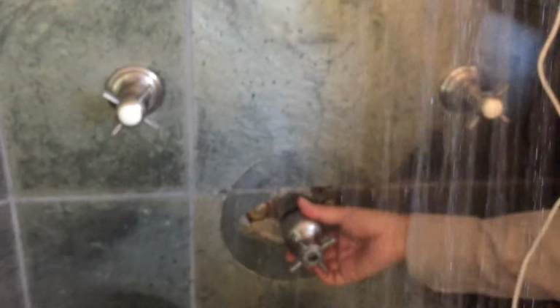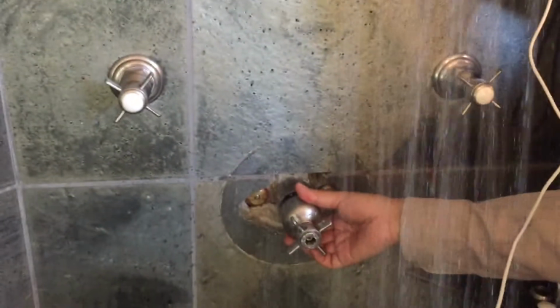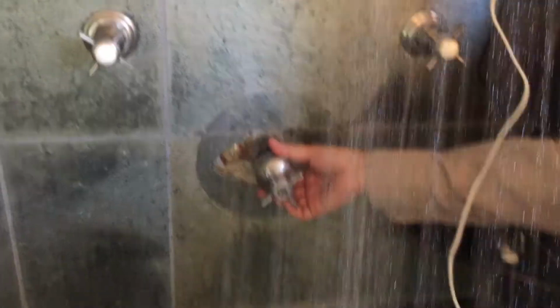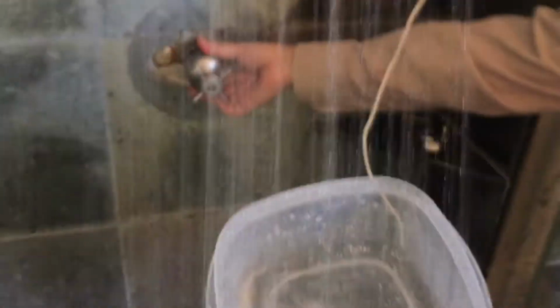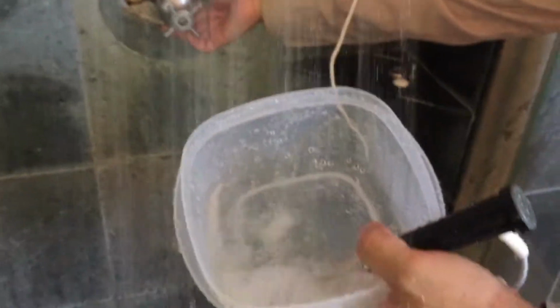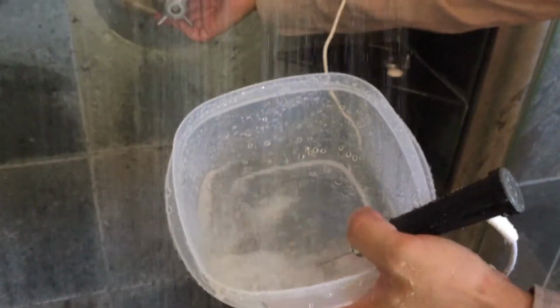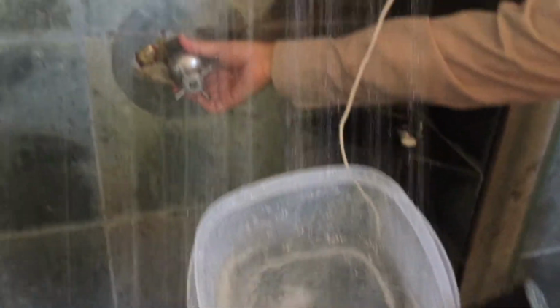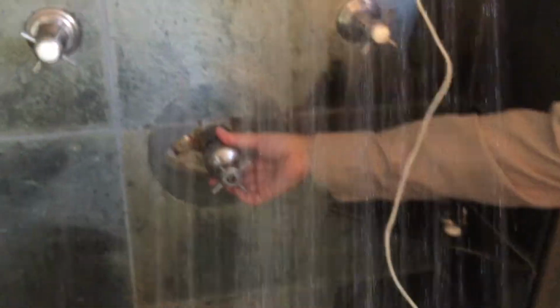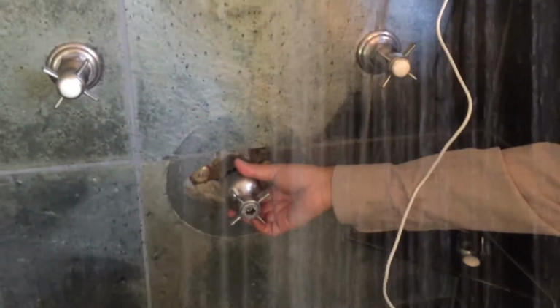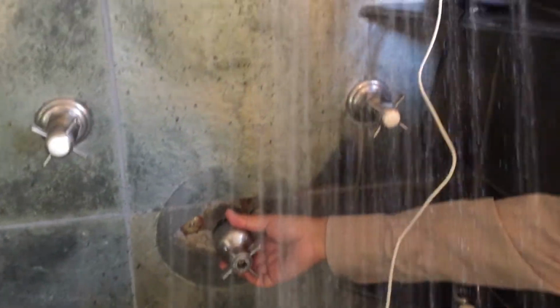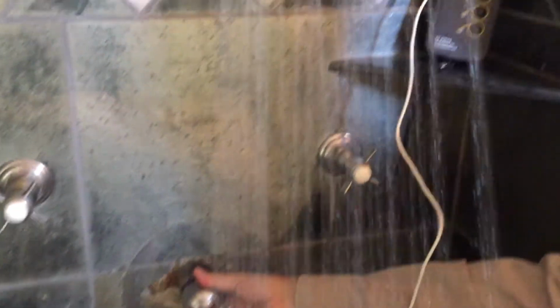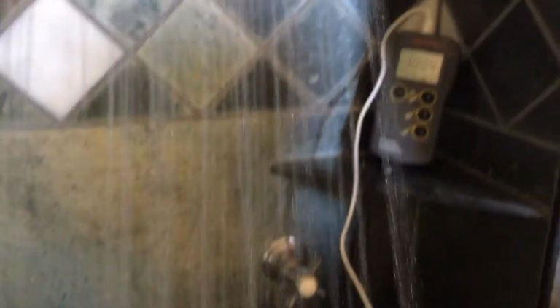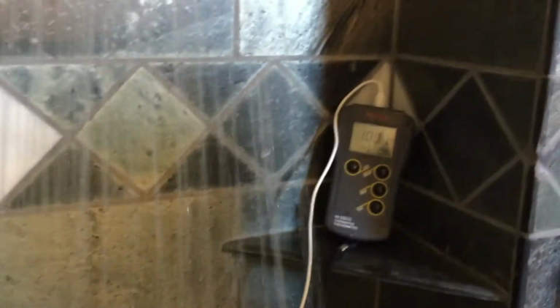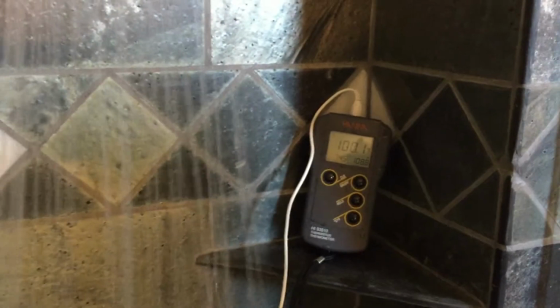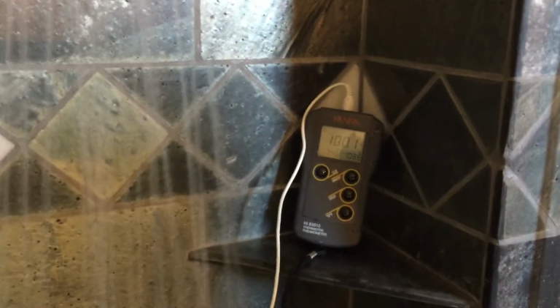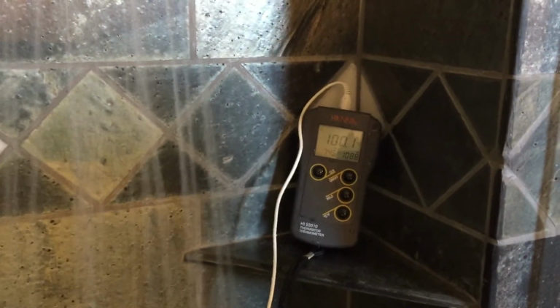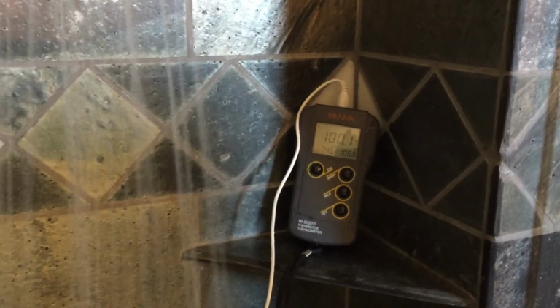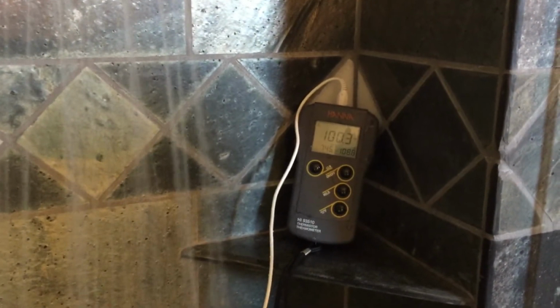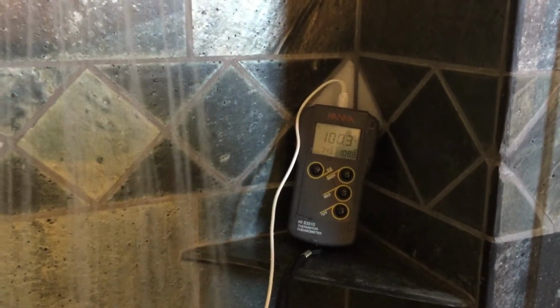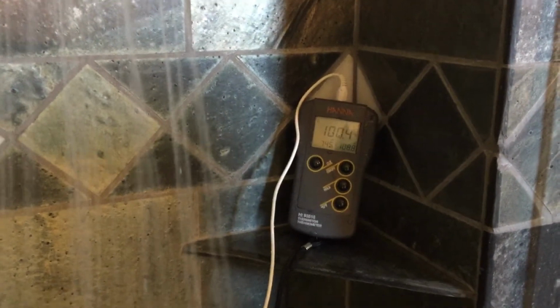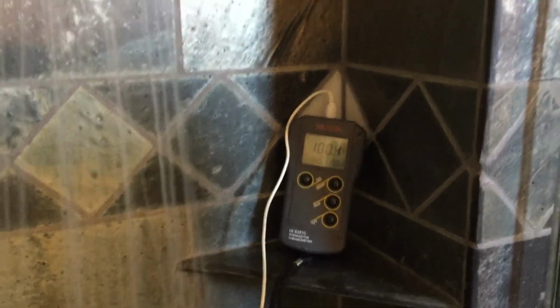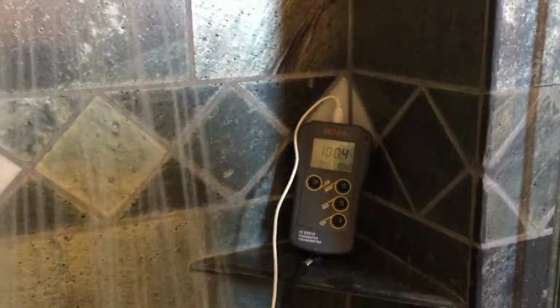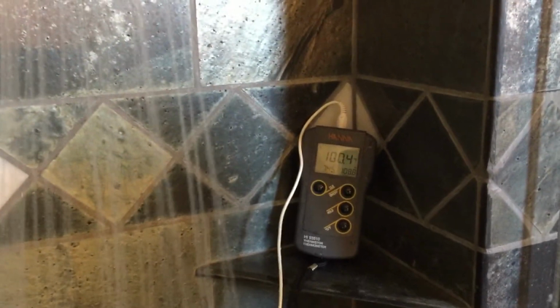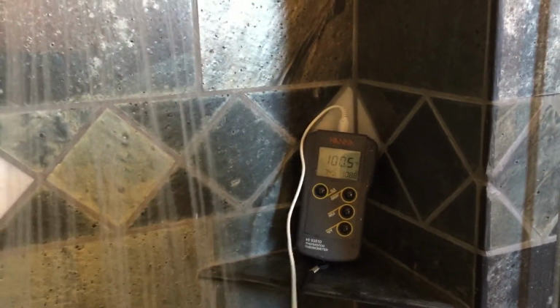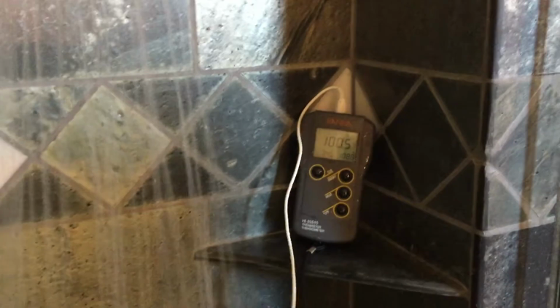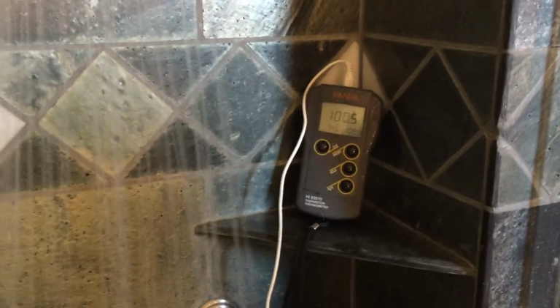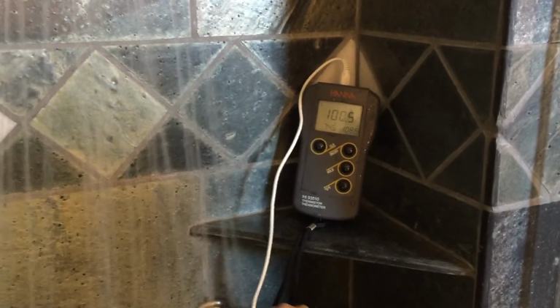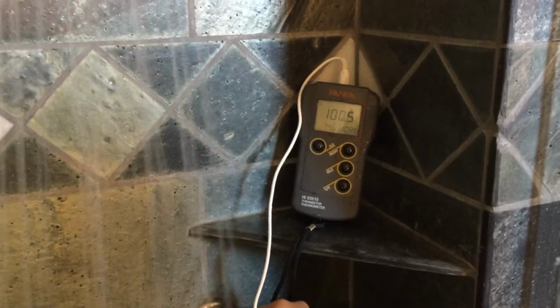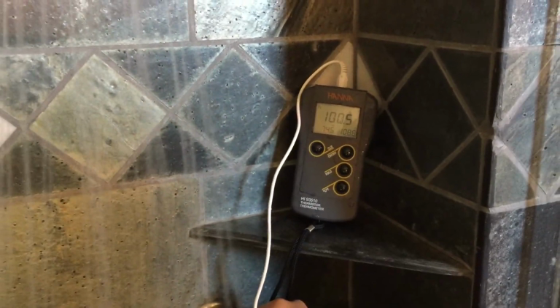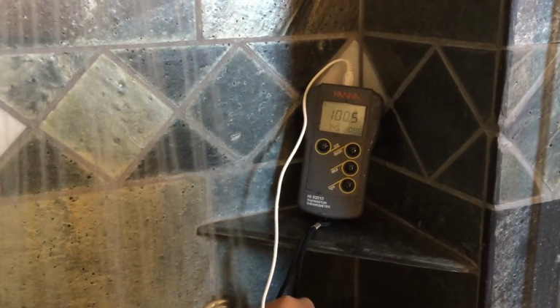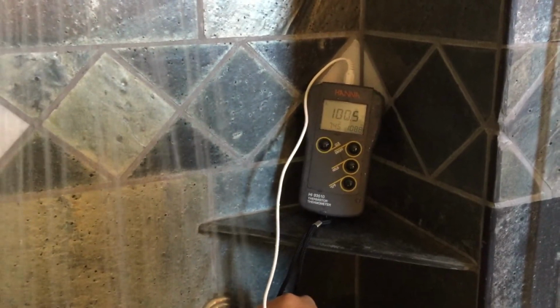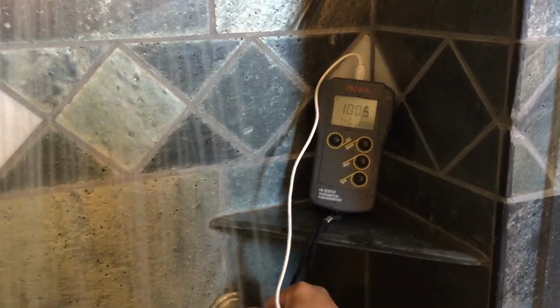You can see what the technician is doing here — putting himself in a position to dial it in to 100 degrees. It looks like it's very close.